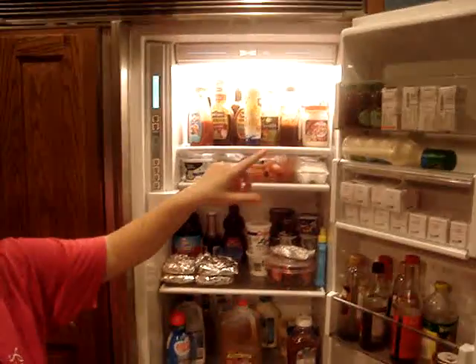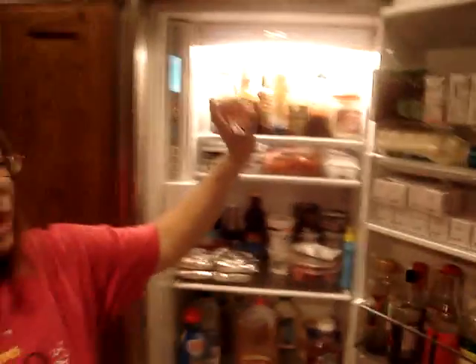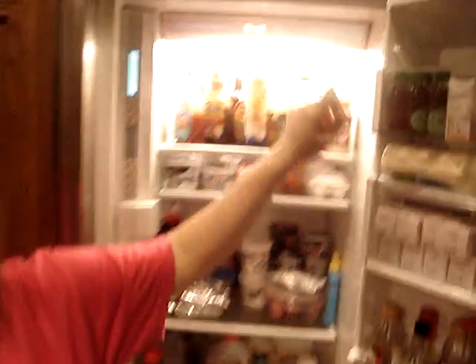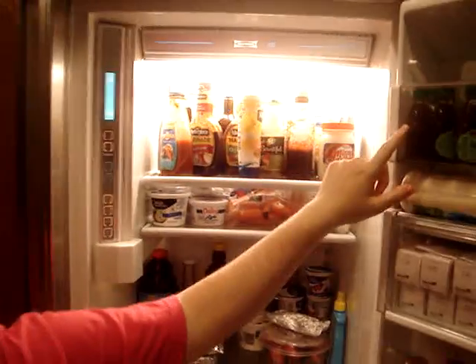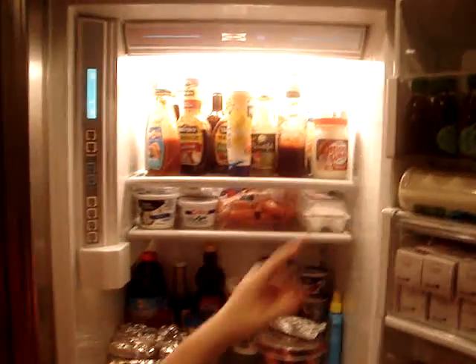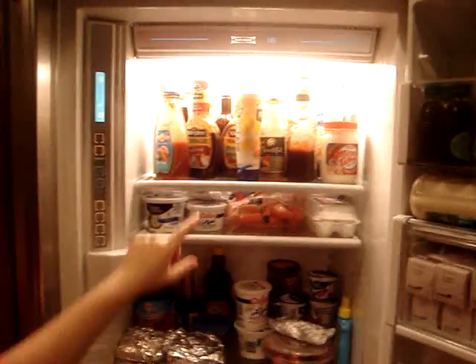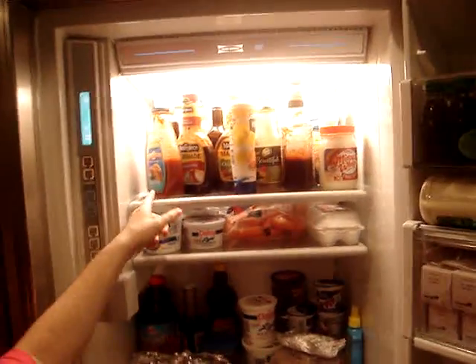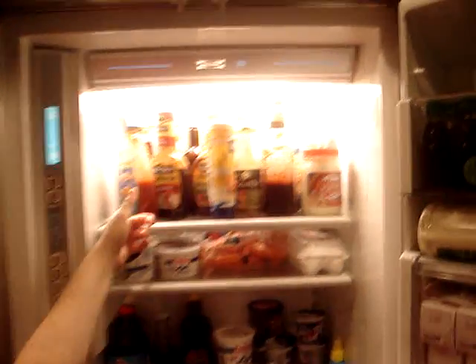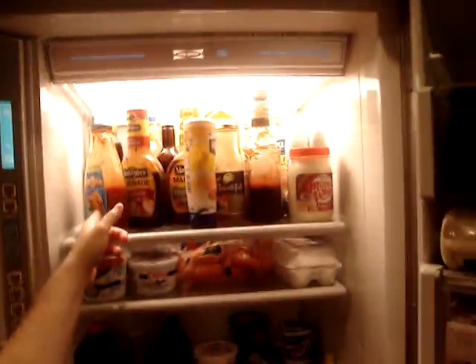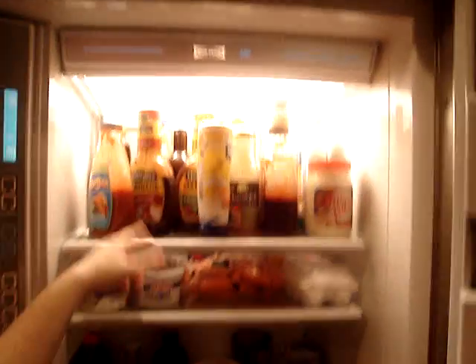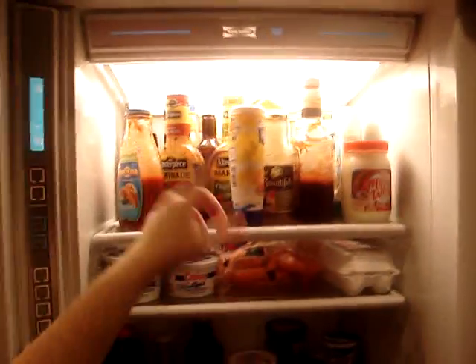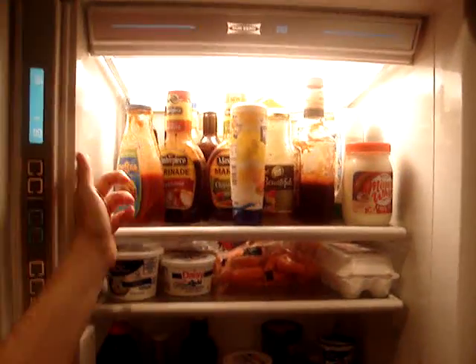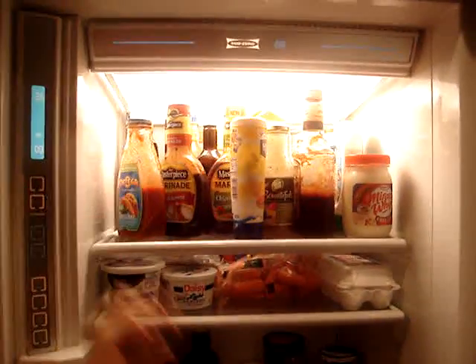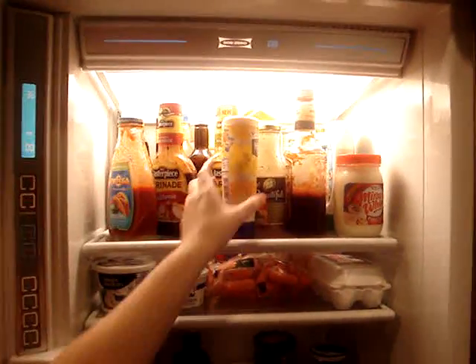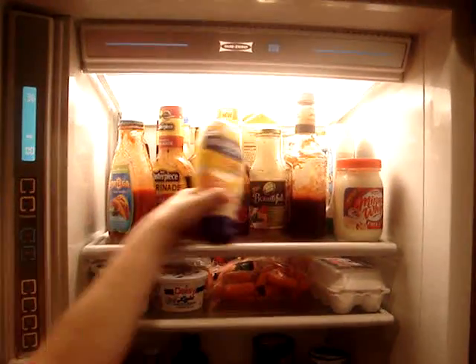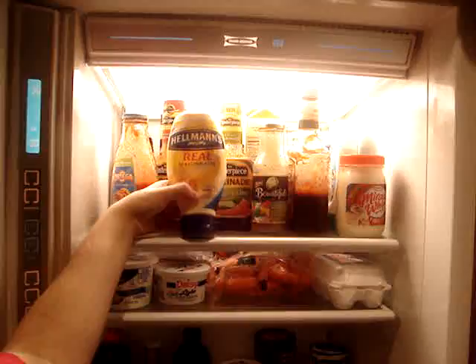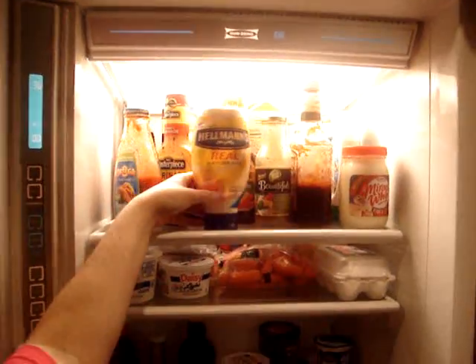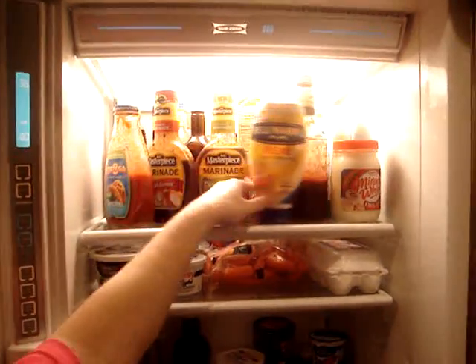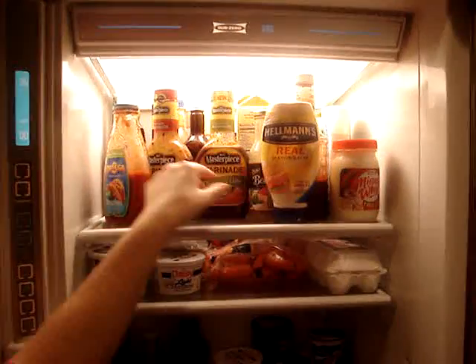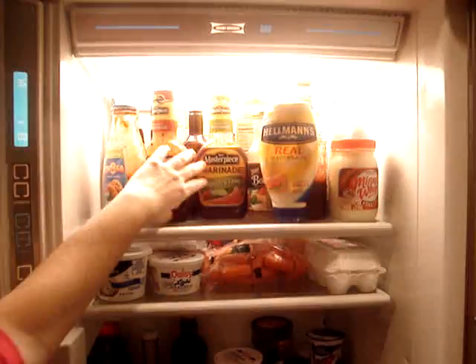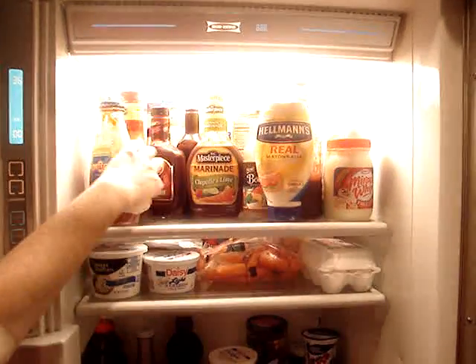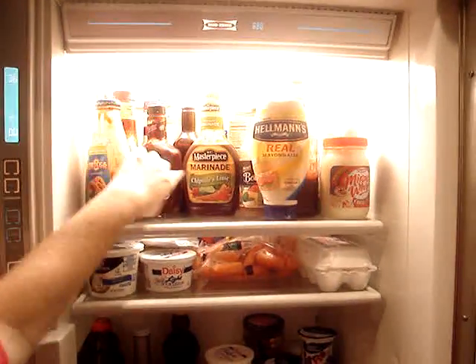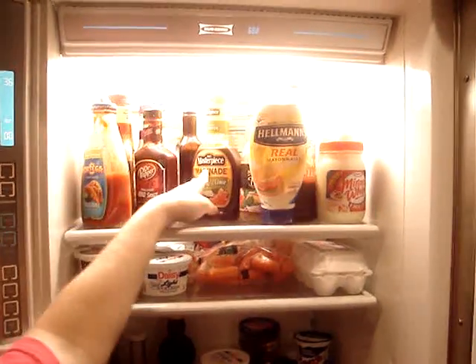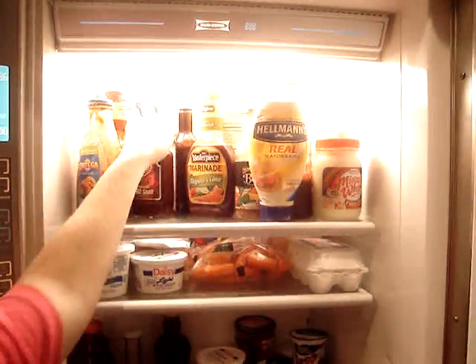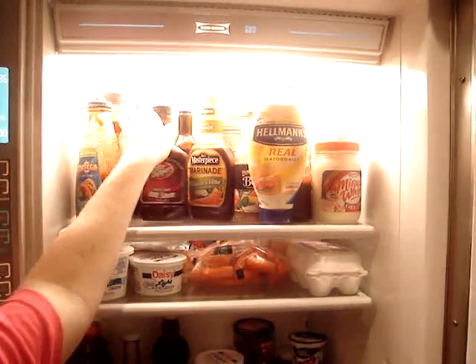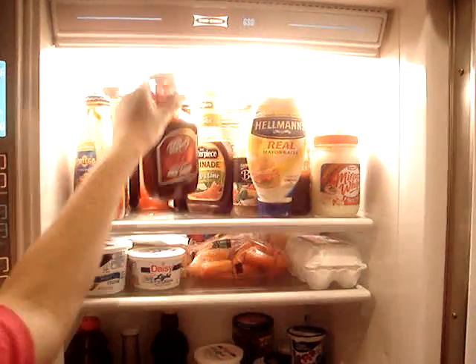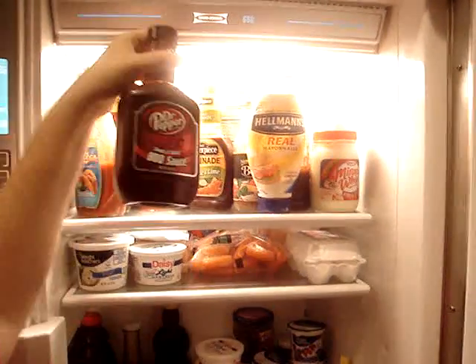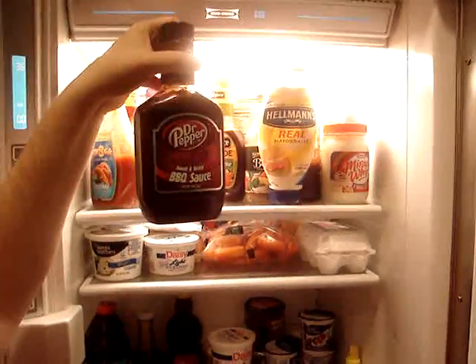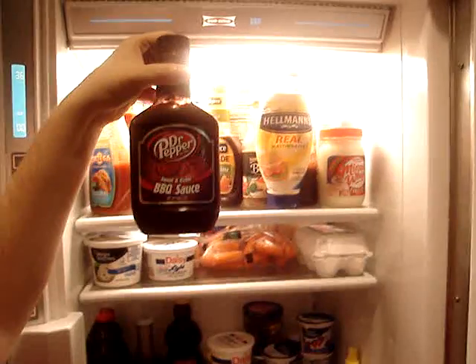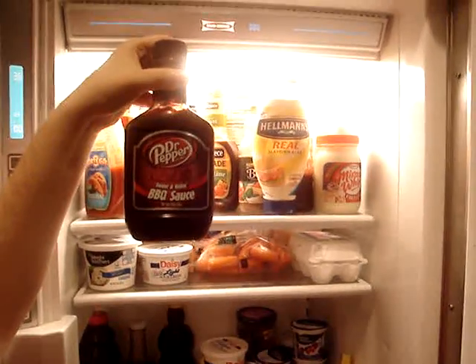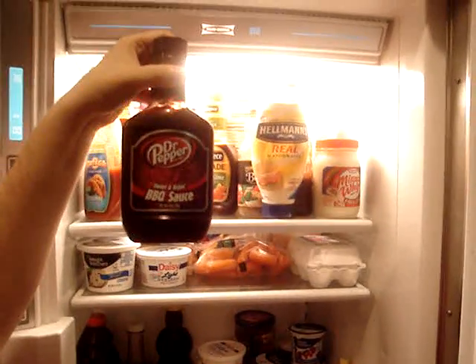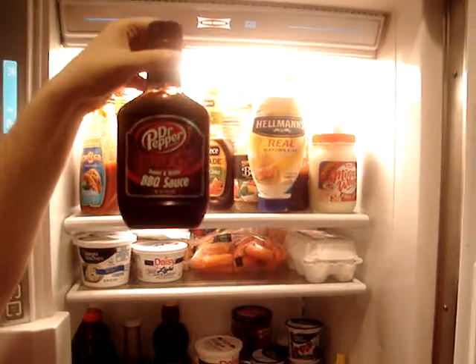We have some hot sauce and stuff in here, some mayonnaise, you know, the usual. This weird barbecue sauce — it's not that great.